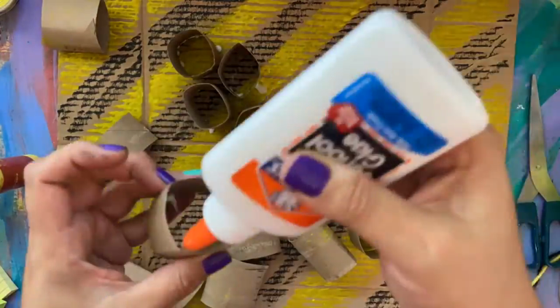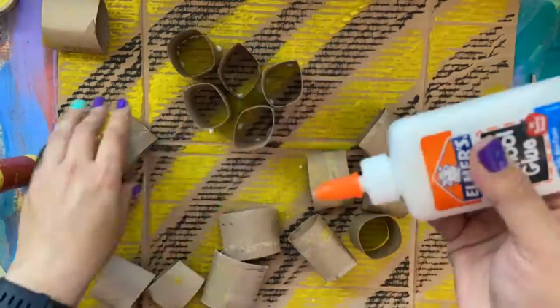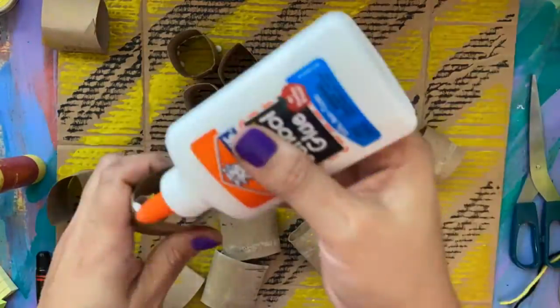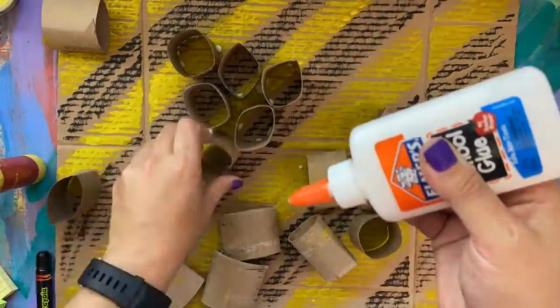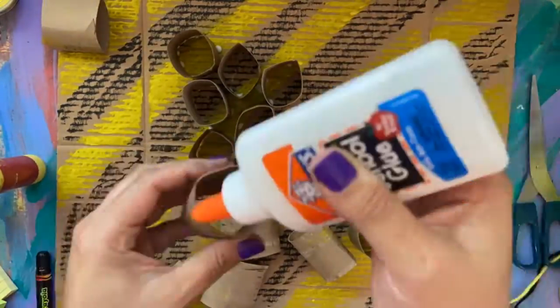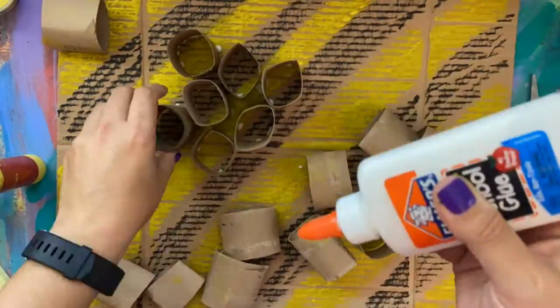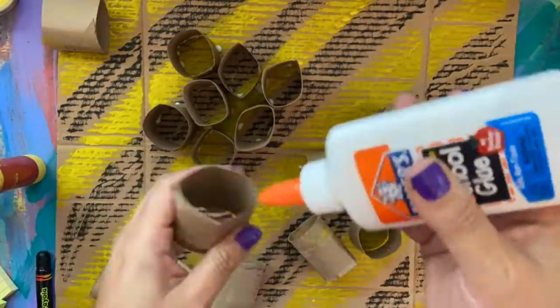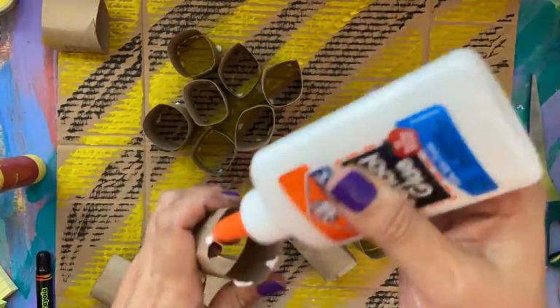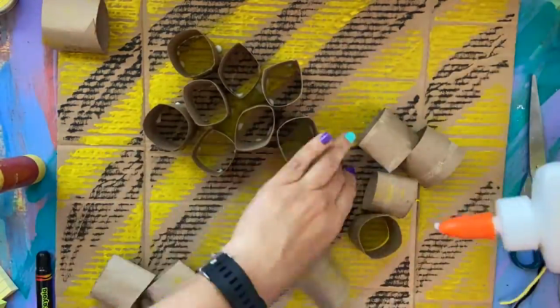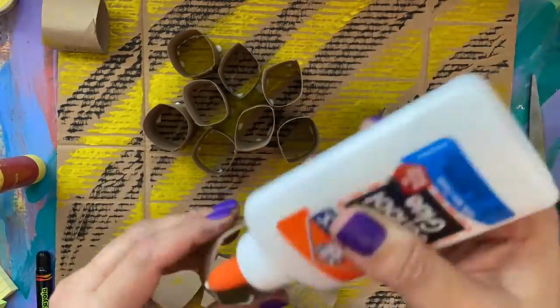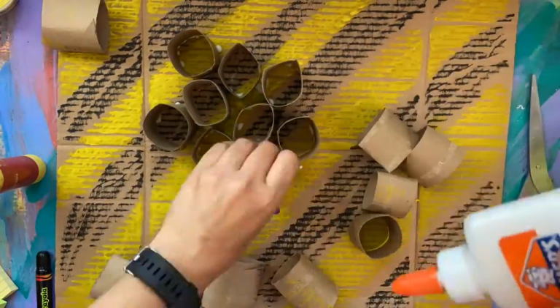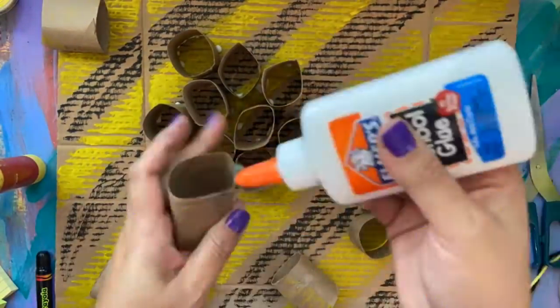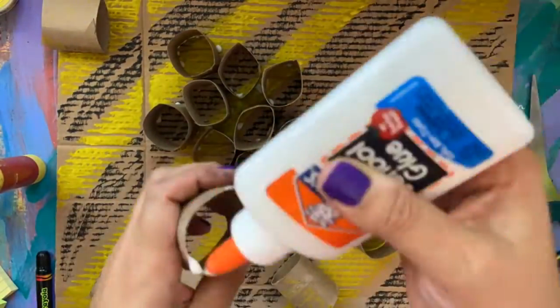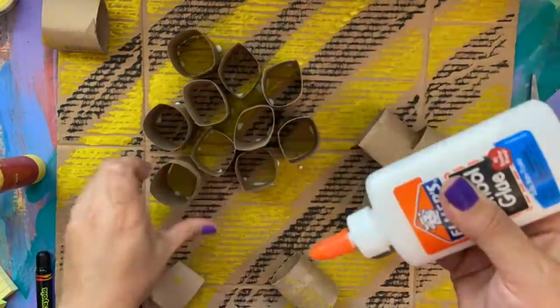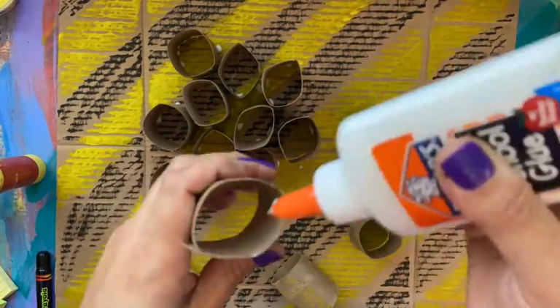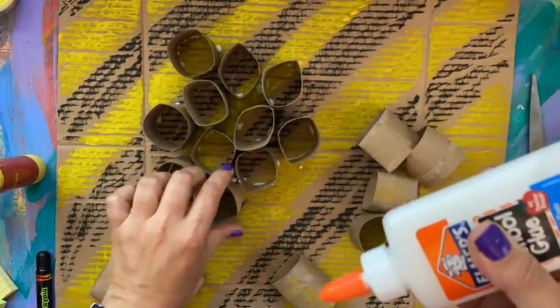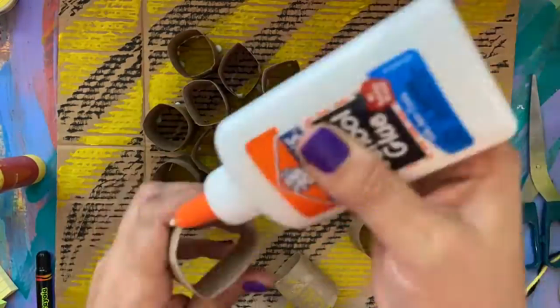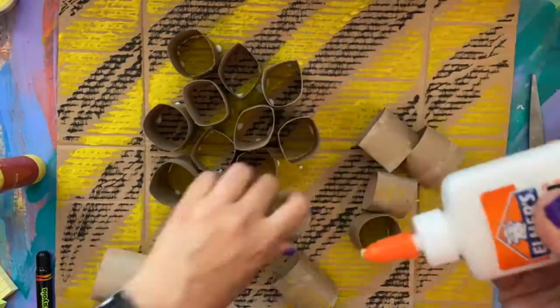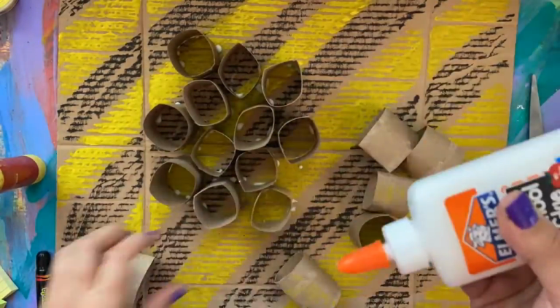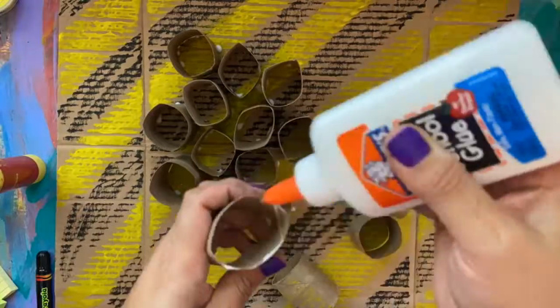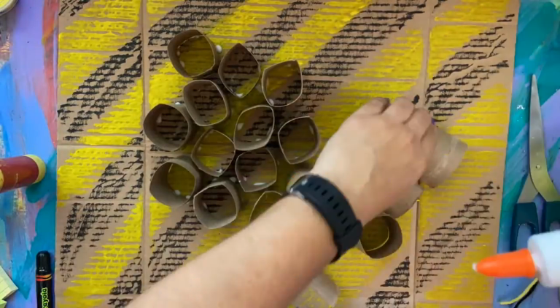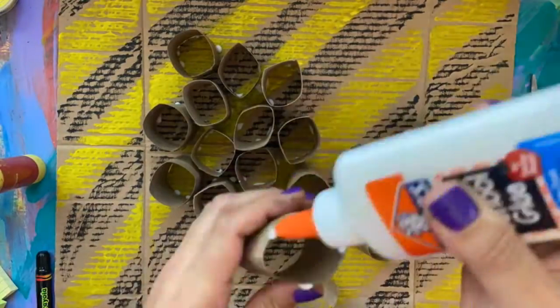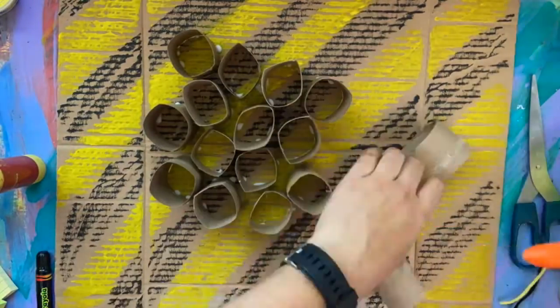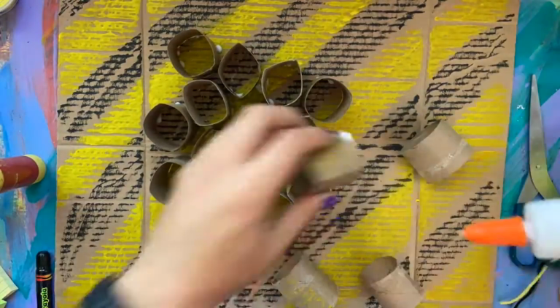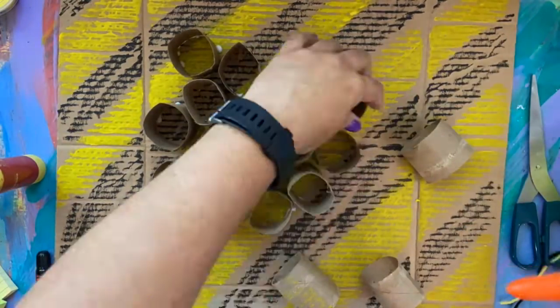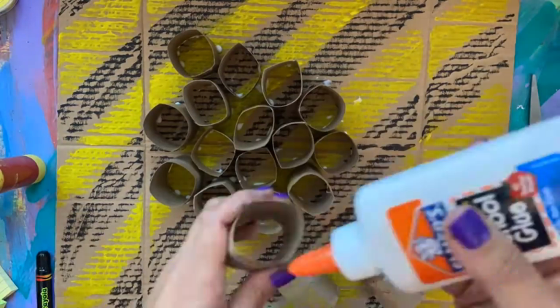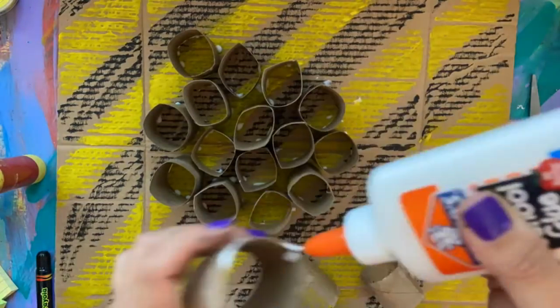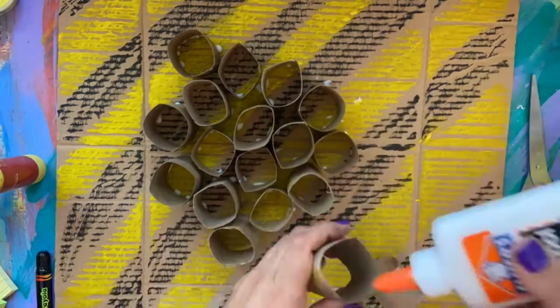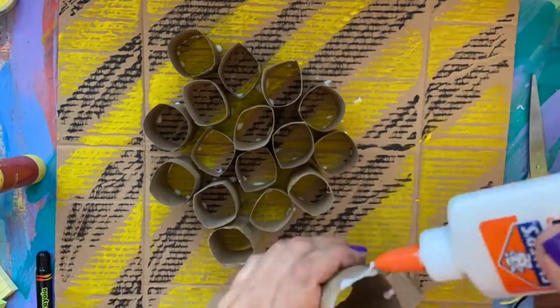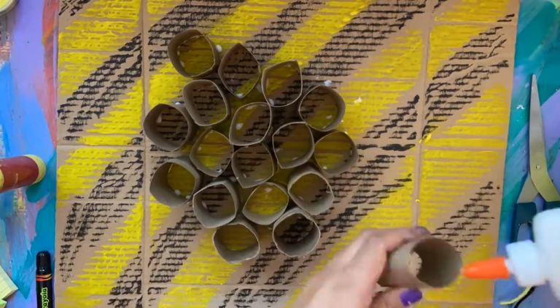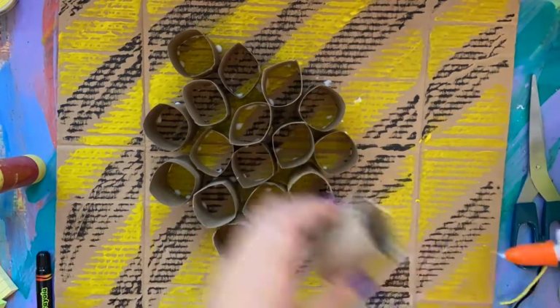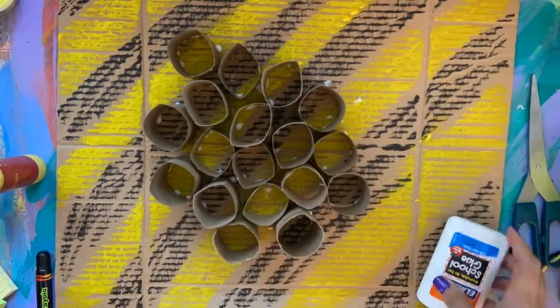Then I arranged them in a way that I liked and kind of created a circular shape with the paper towel pieces.